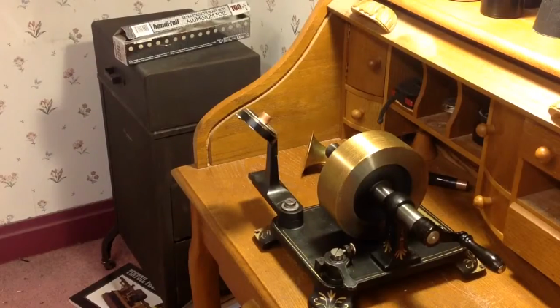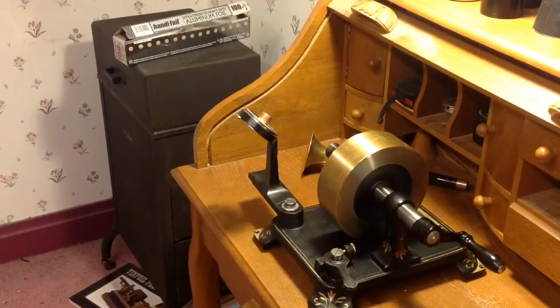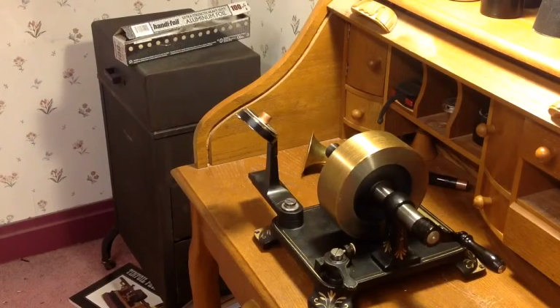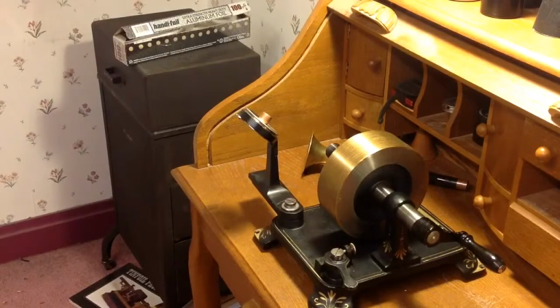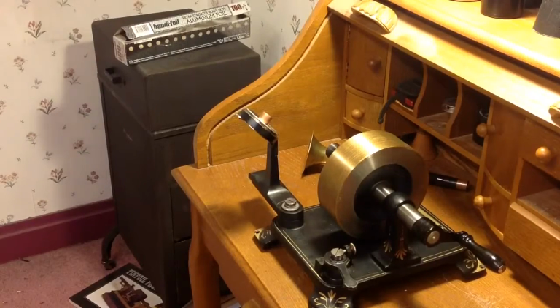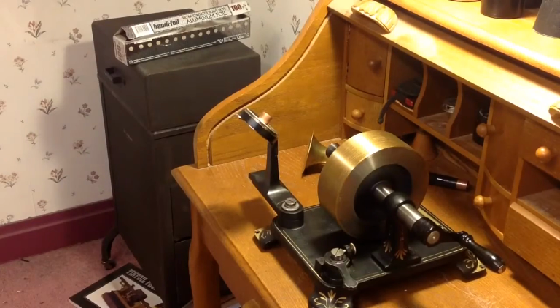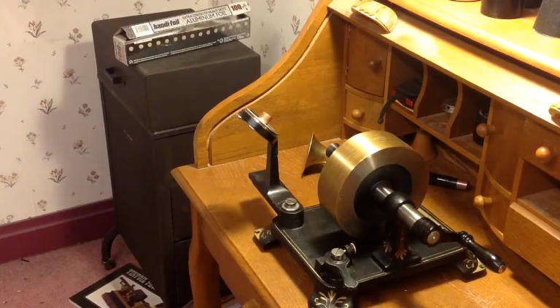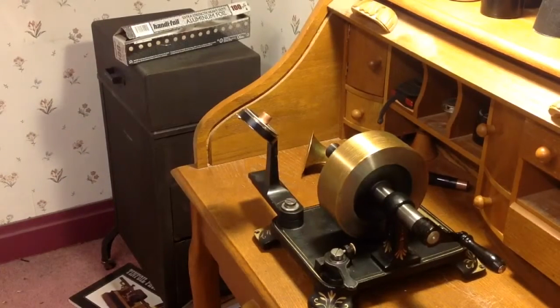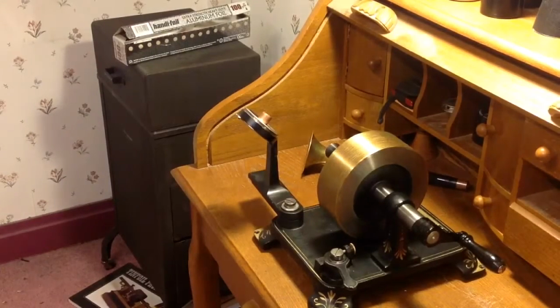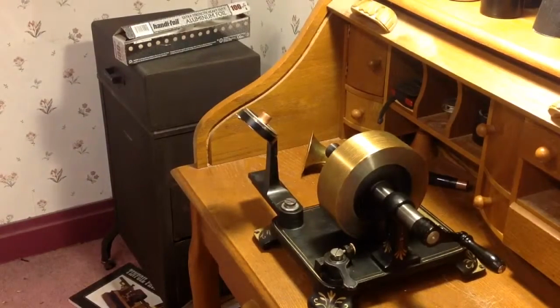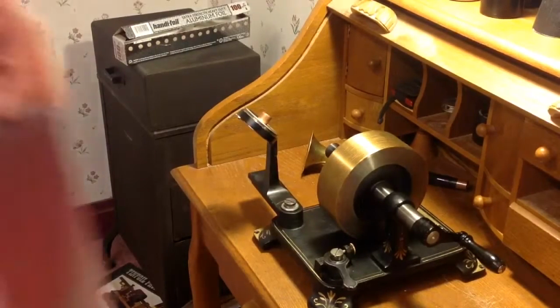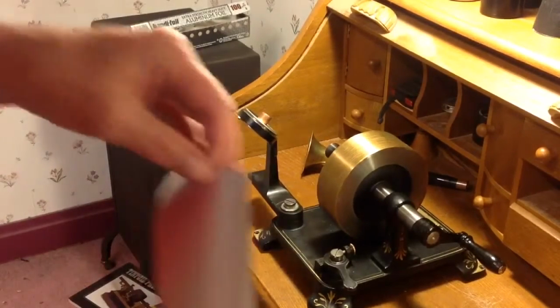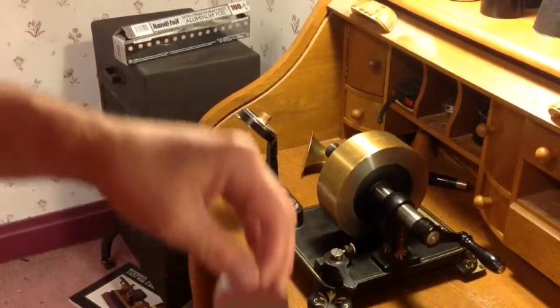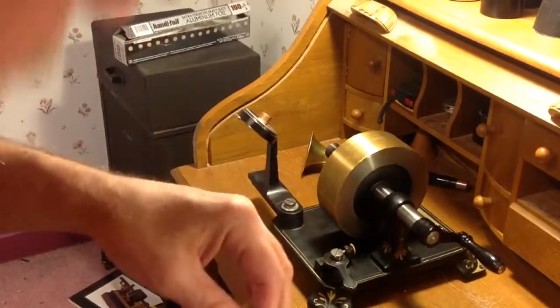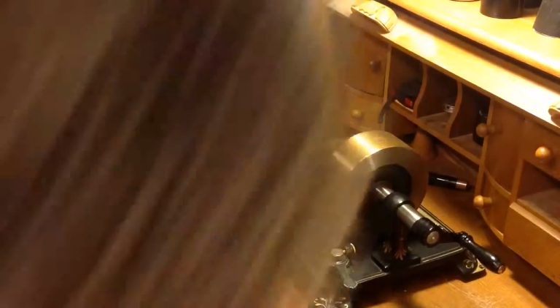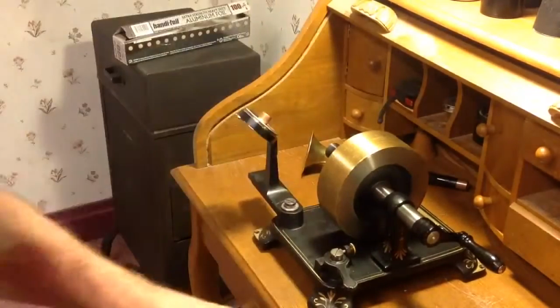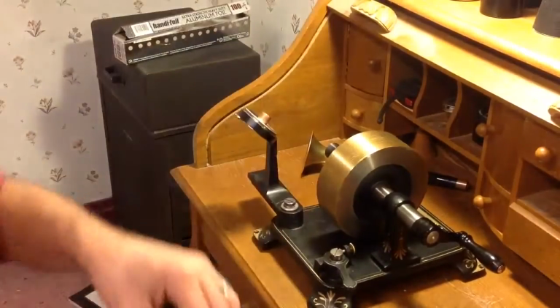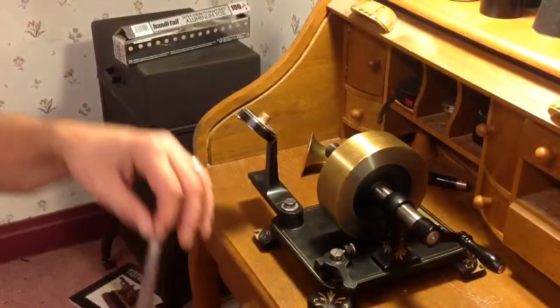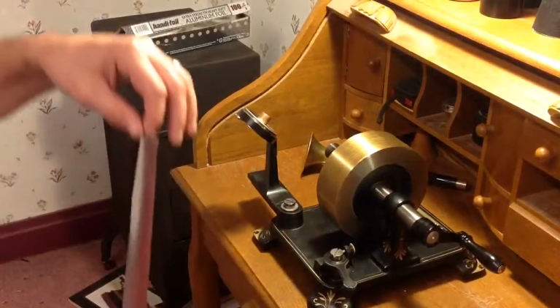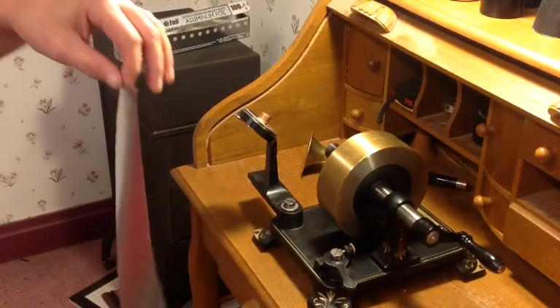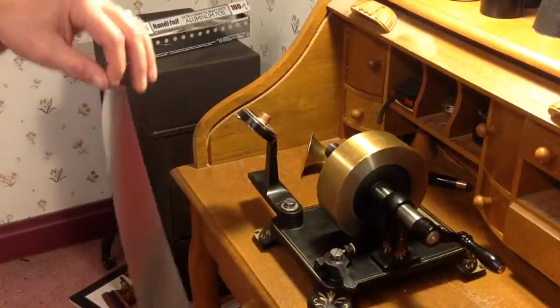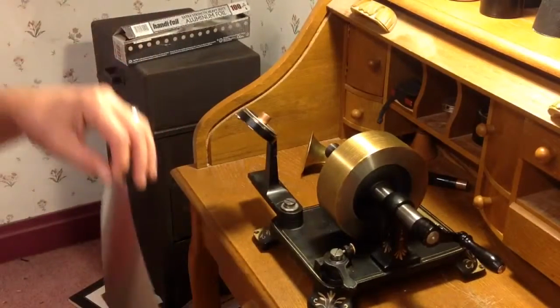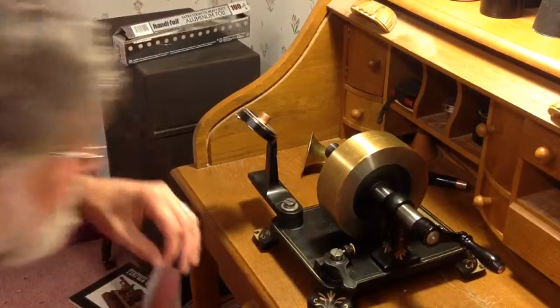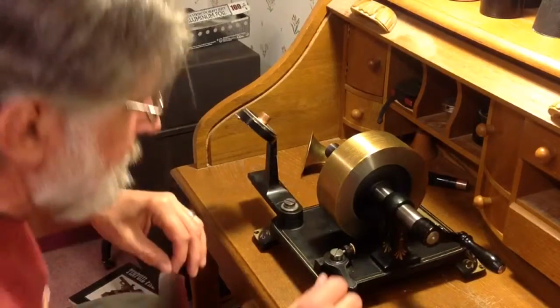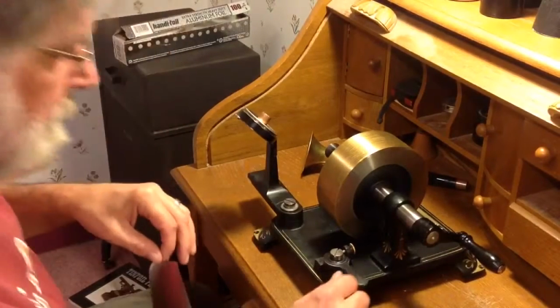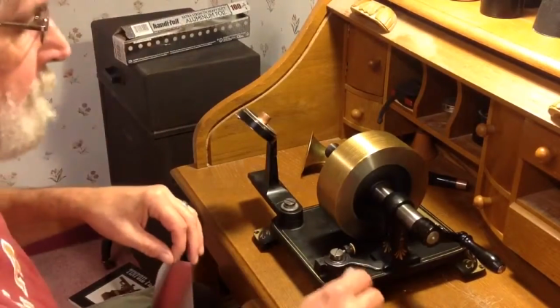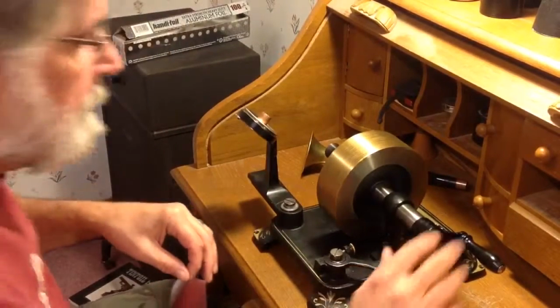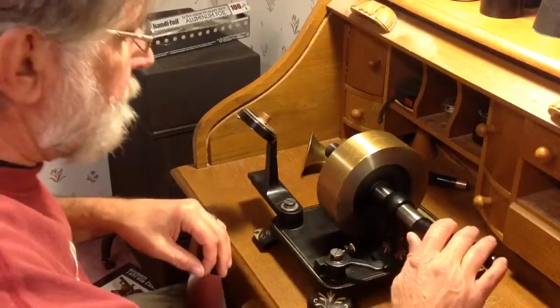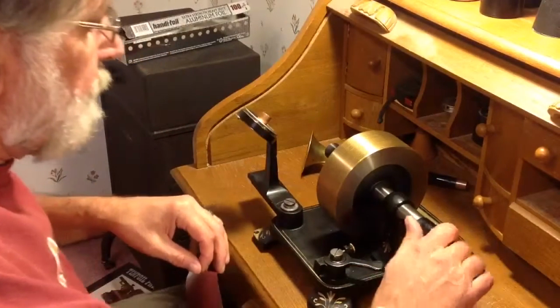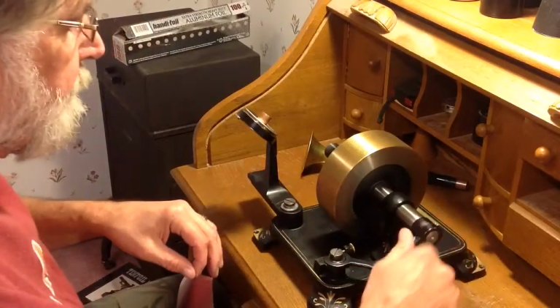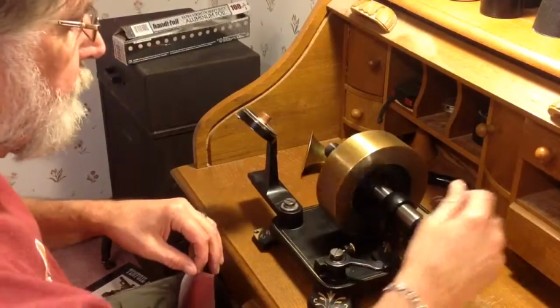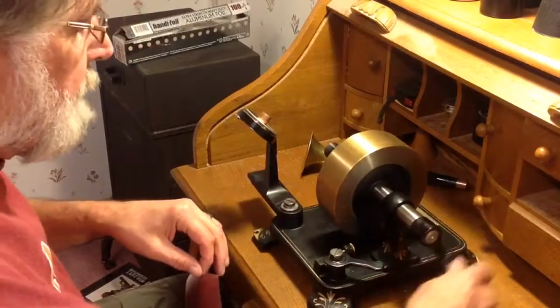Greetings, Benjamin J., the Victrola Guy, with another in the series on the Edison 1878 tinfoil phonograph.